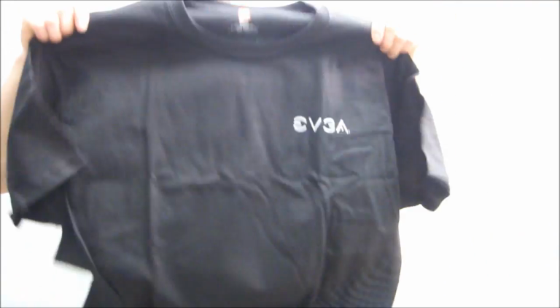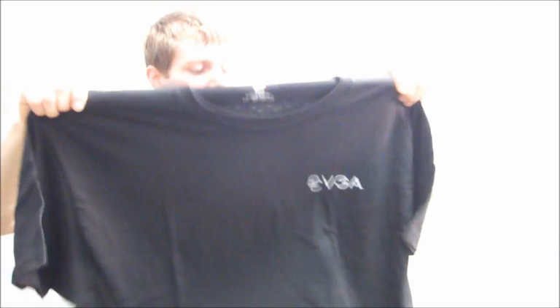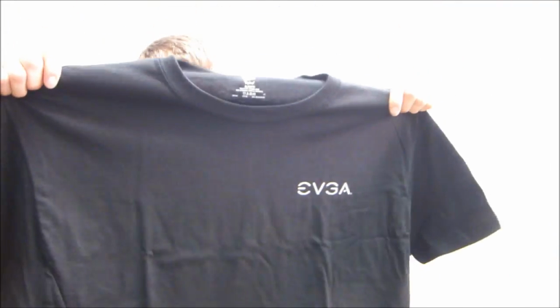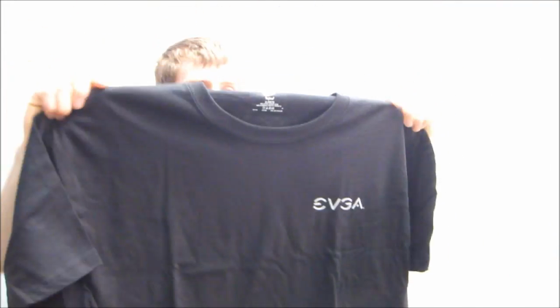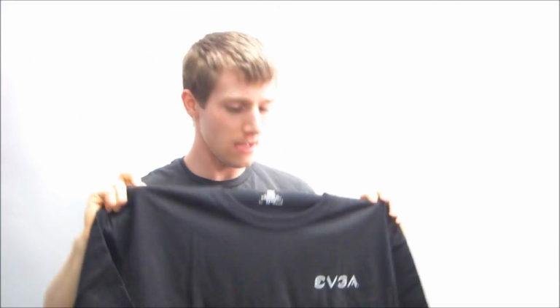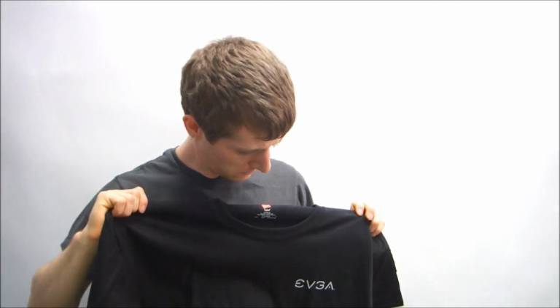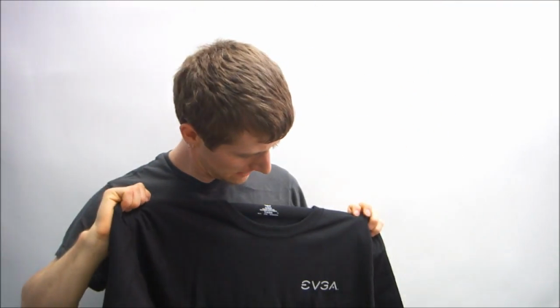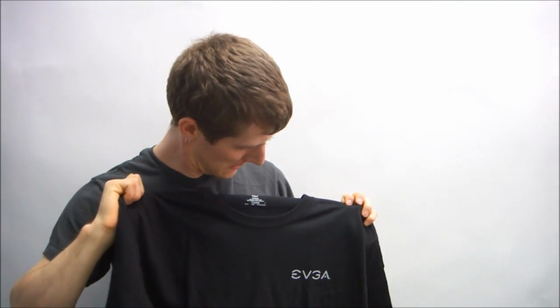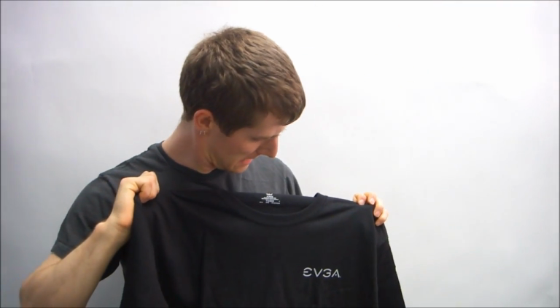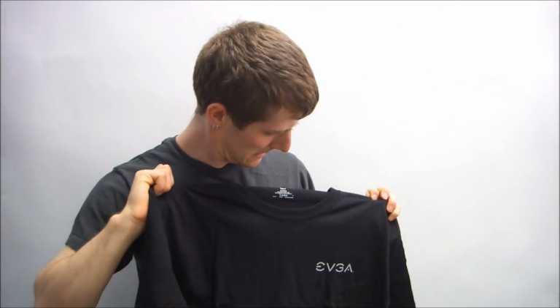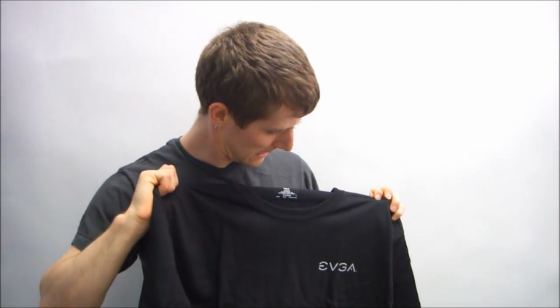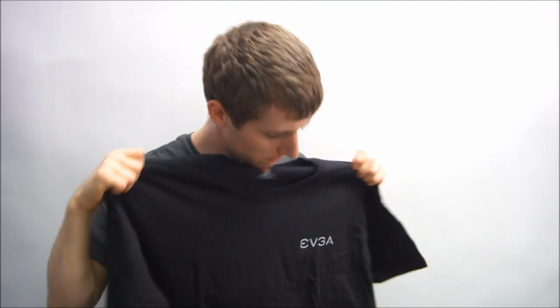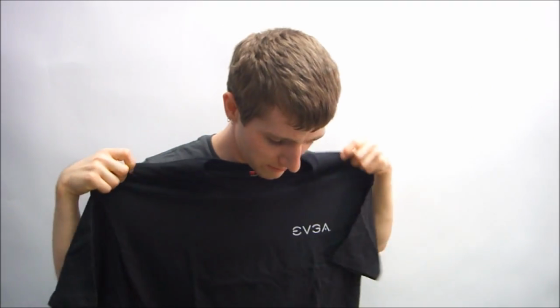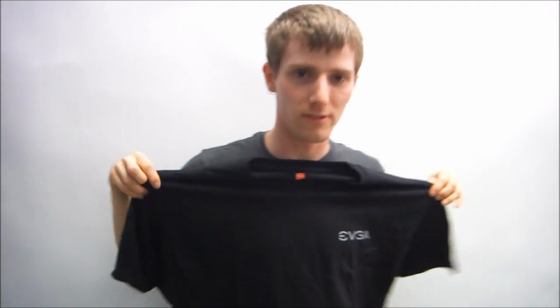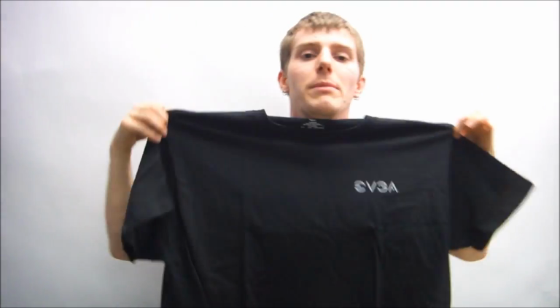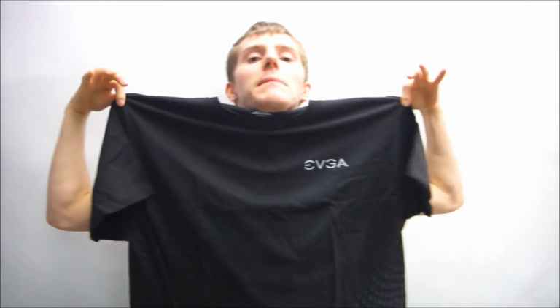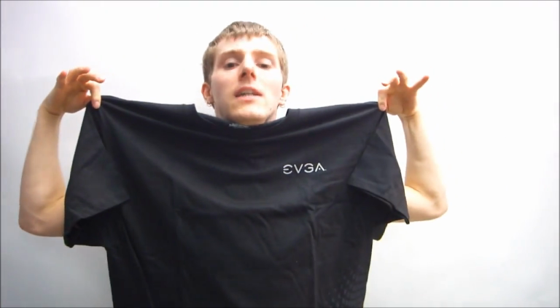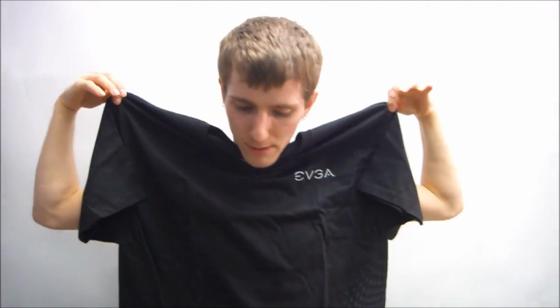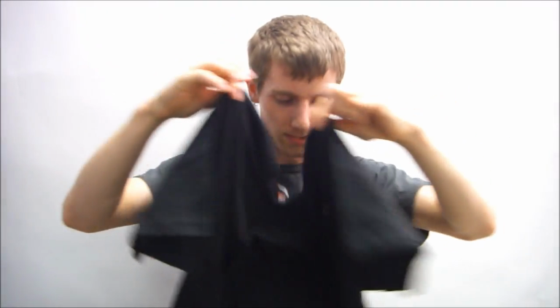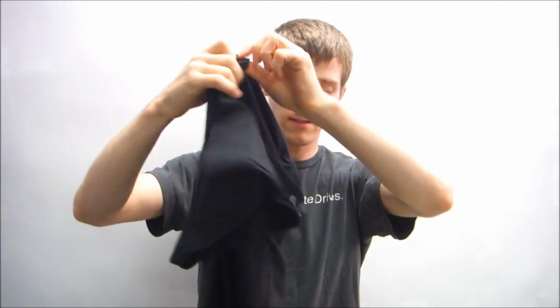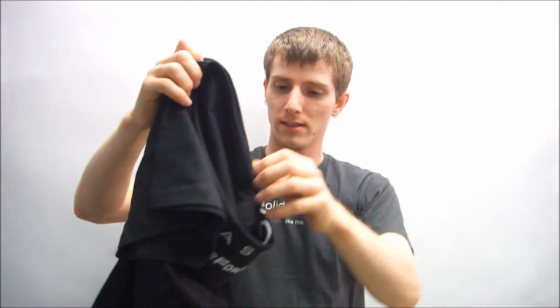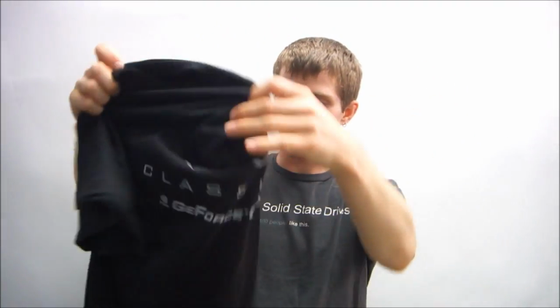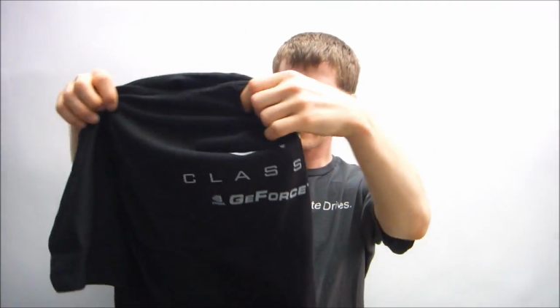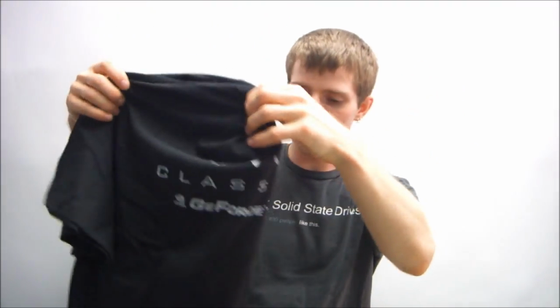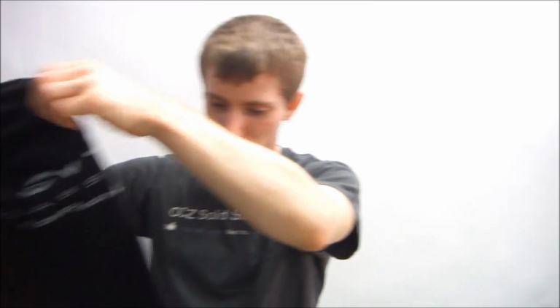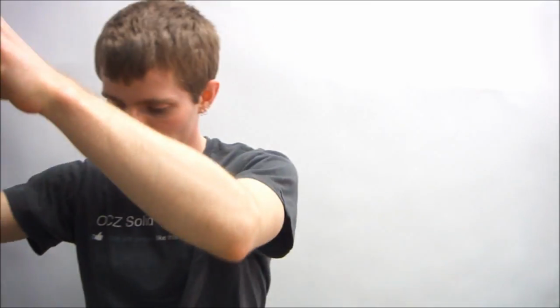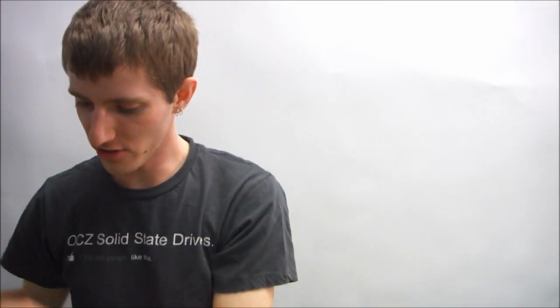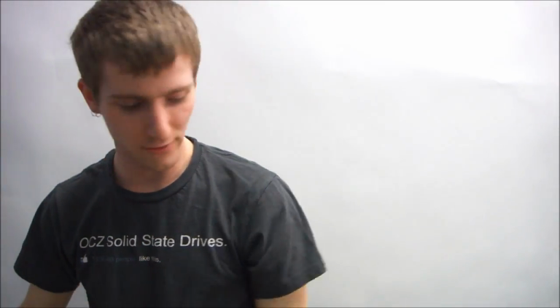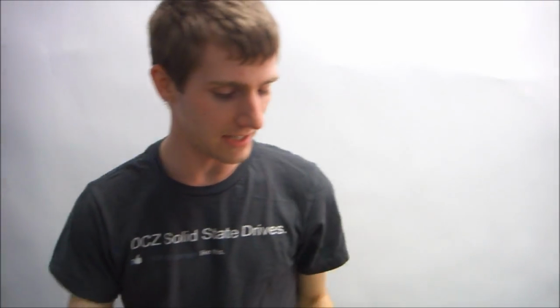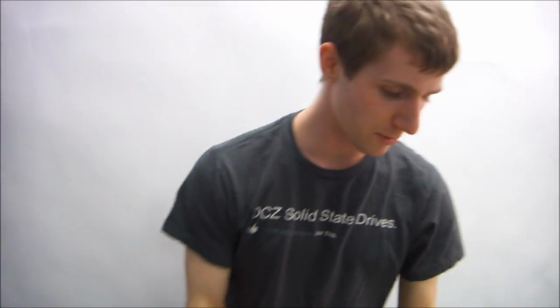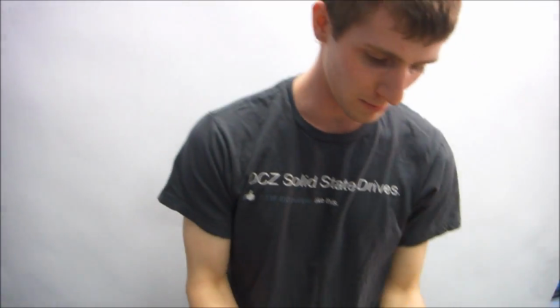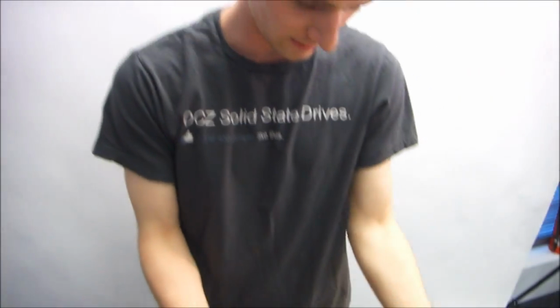Nice heavy cotton on that too. And what's the size? The size is XL. Well, that figures — it's a little big on me. But I guess they figure your typical GTX 590 gamer is probably an XL.